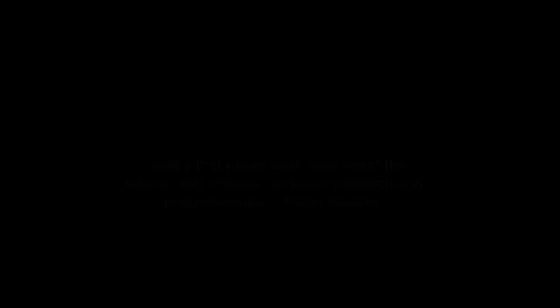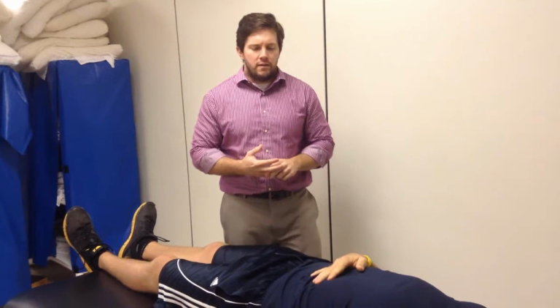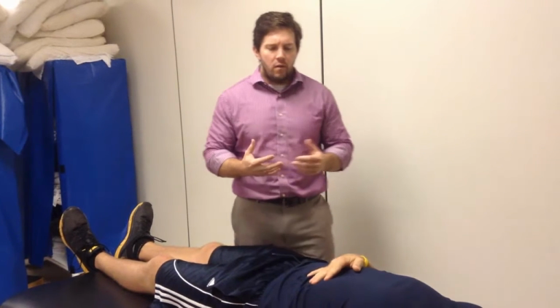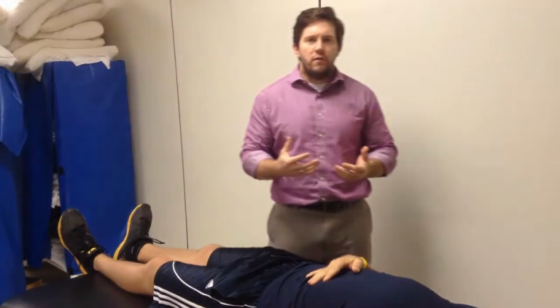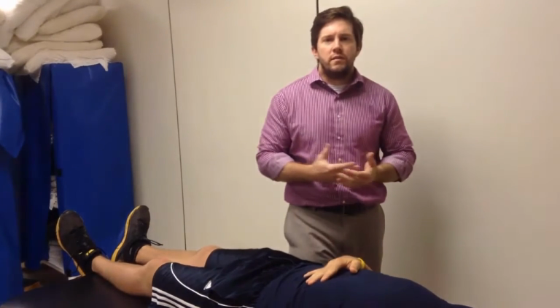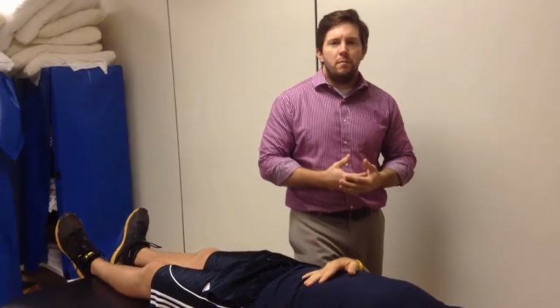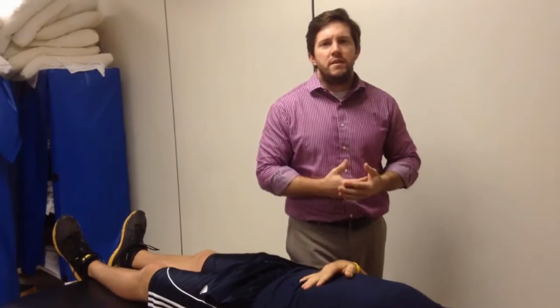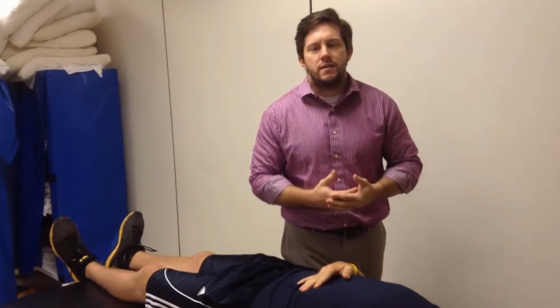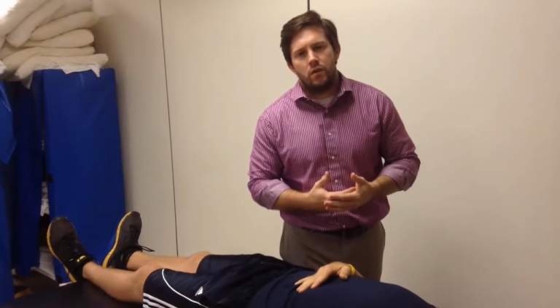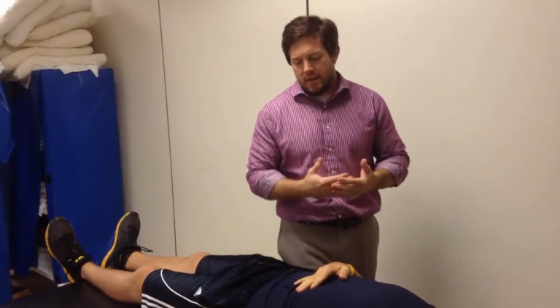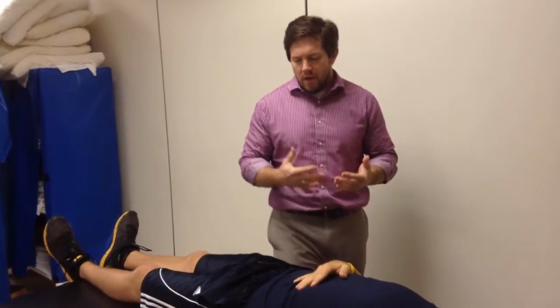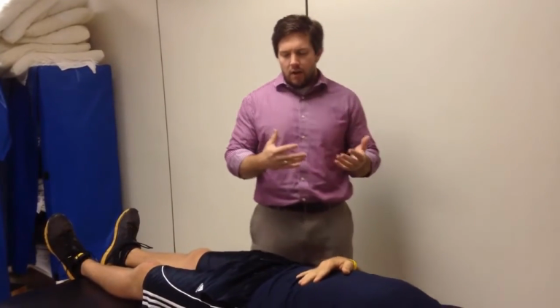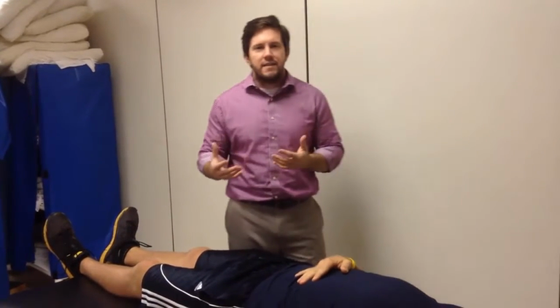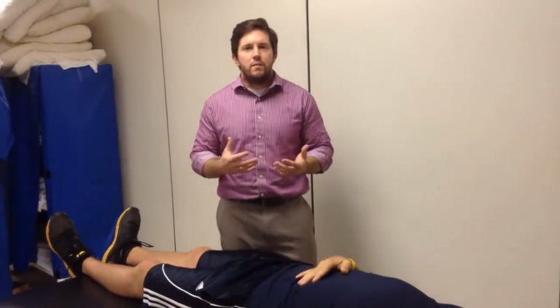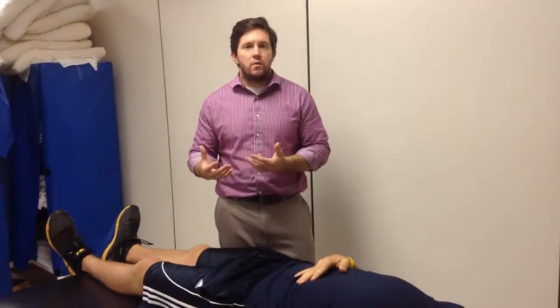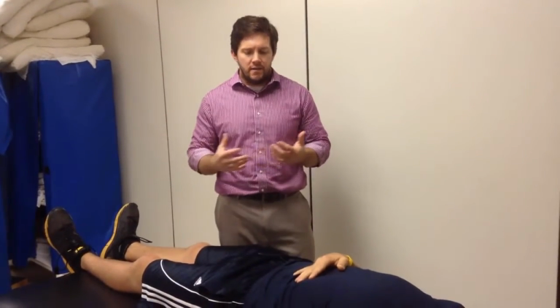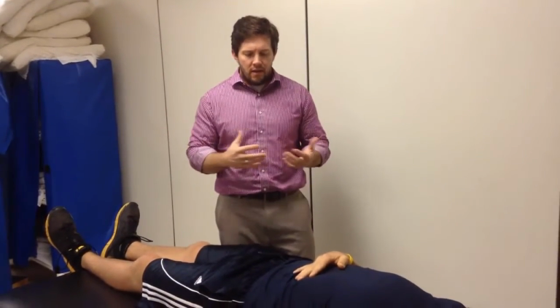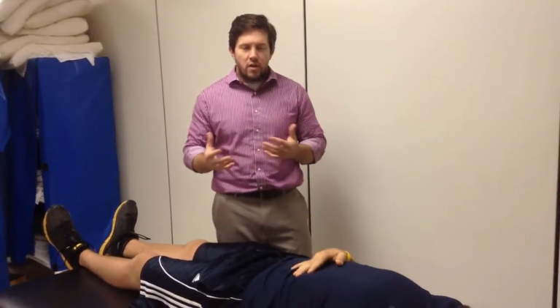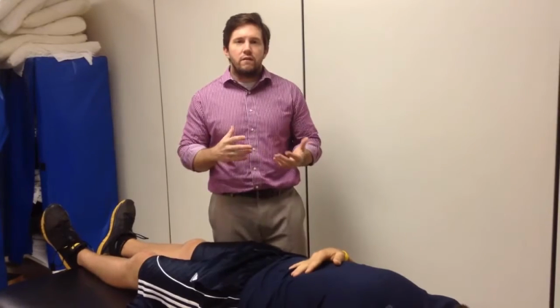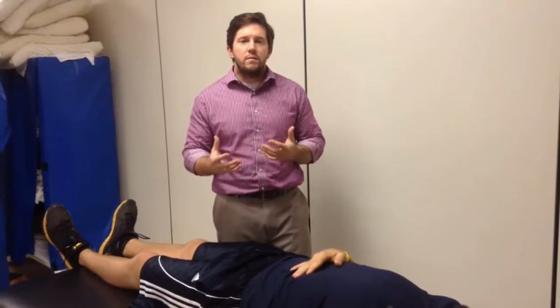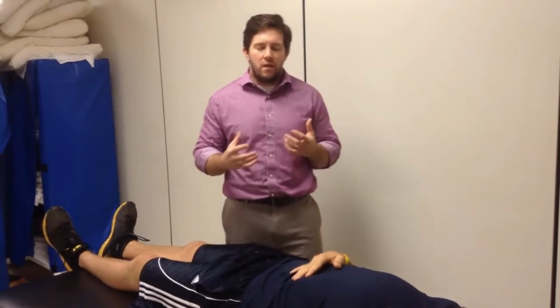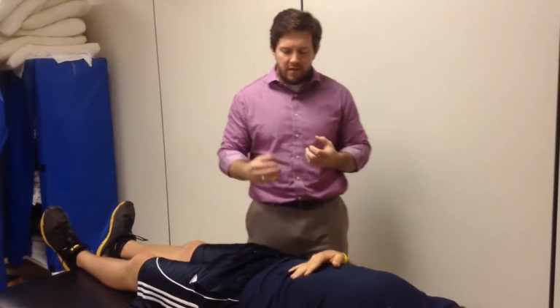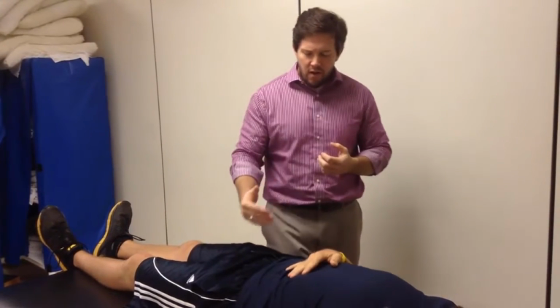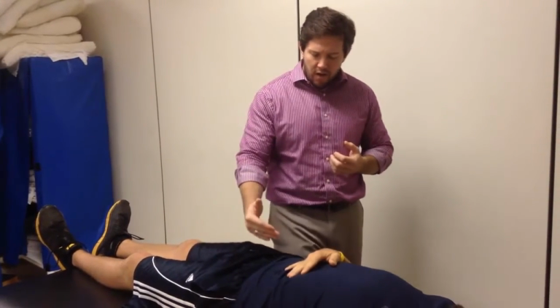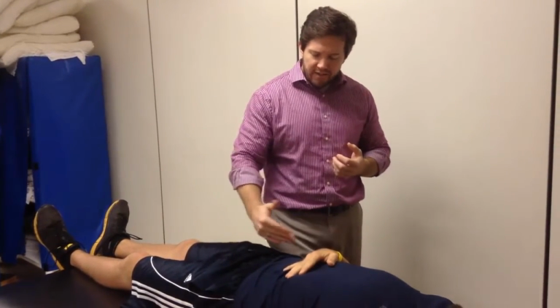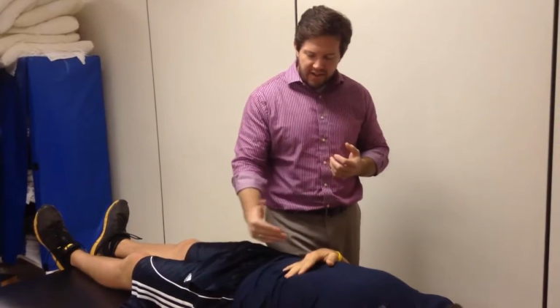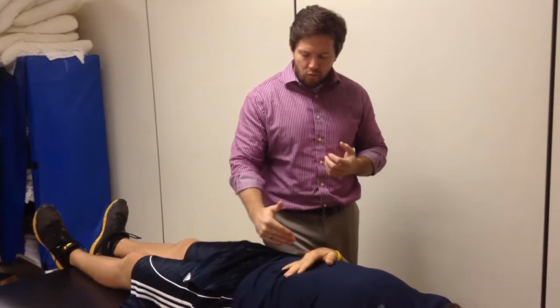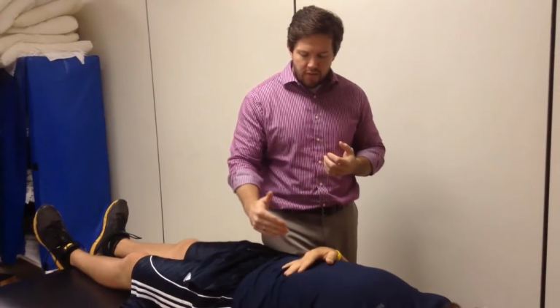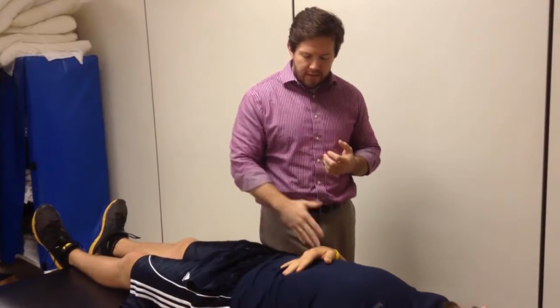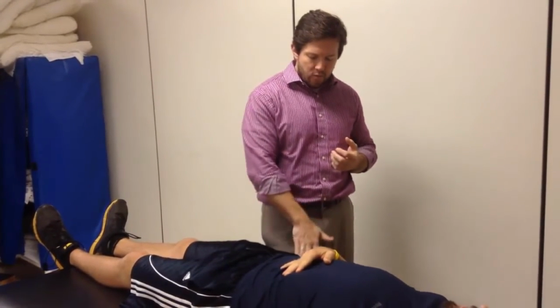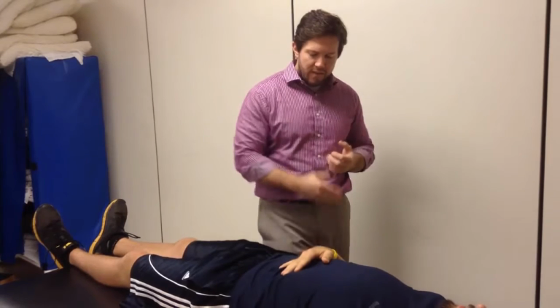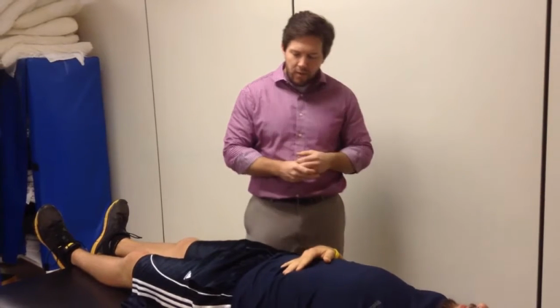All right, so now we're going to move into some impingement tests for the hip, or at least that's what they're being sold as. Either way, I'm trying to look for some sort of pinching sensation in the groin for the next test, or some lateral pain.